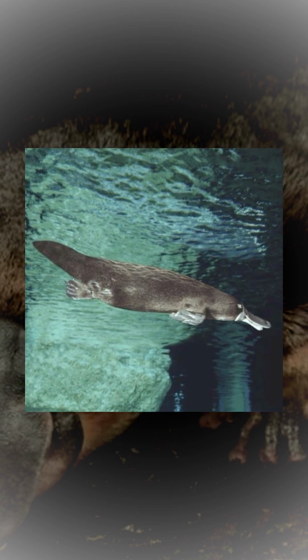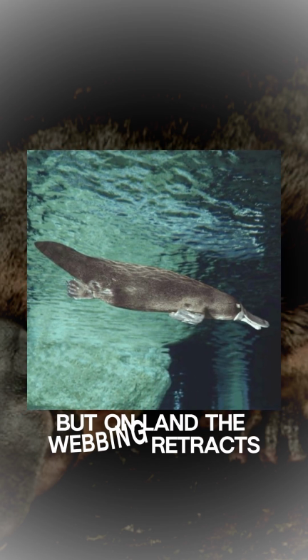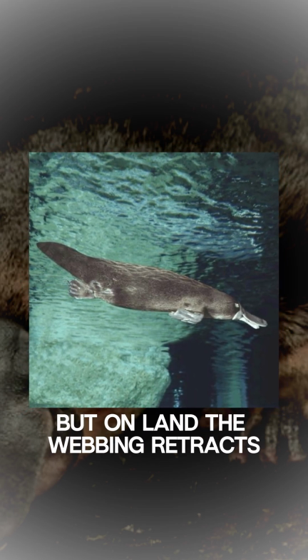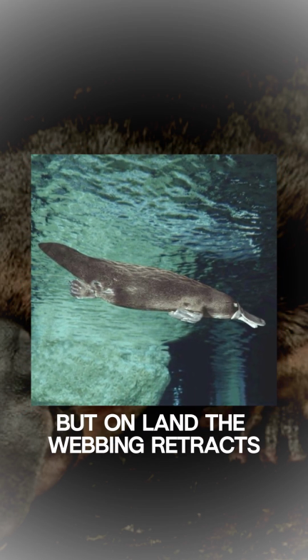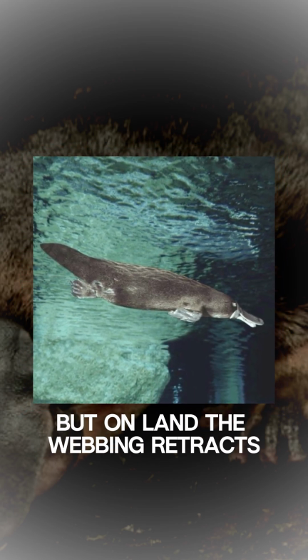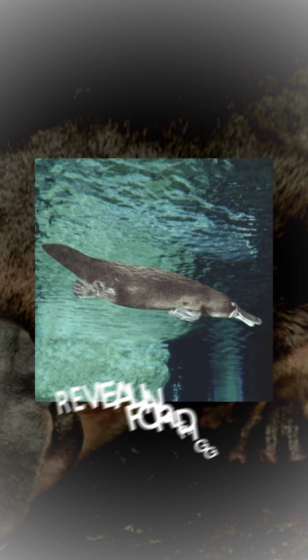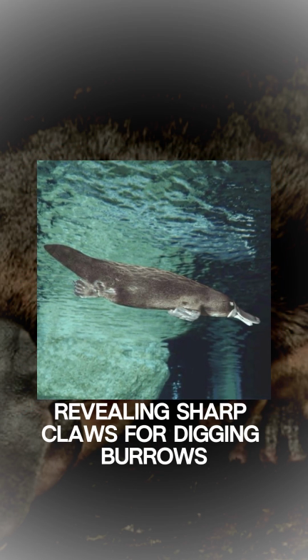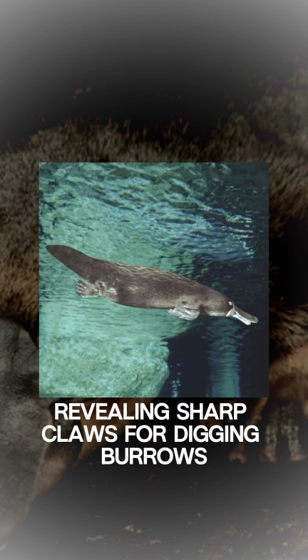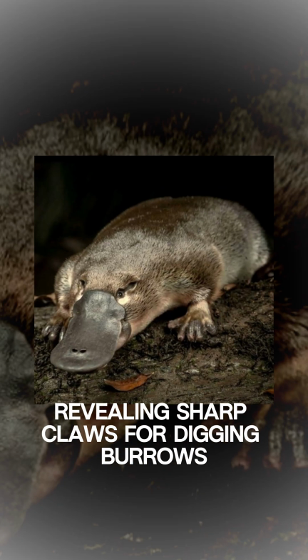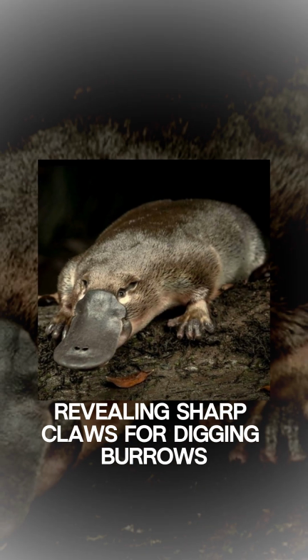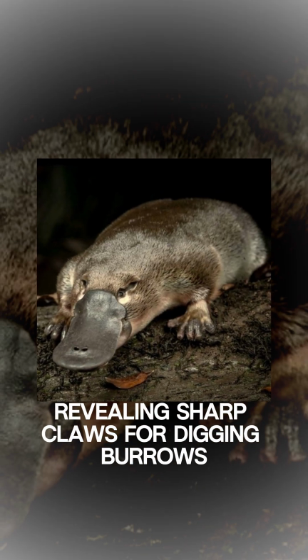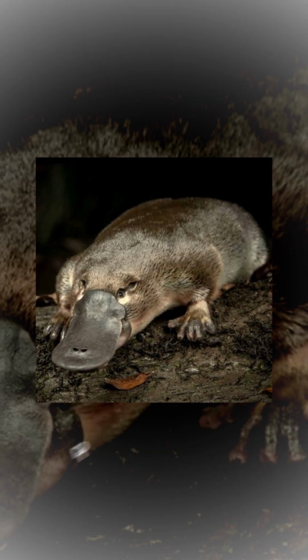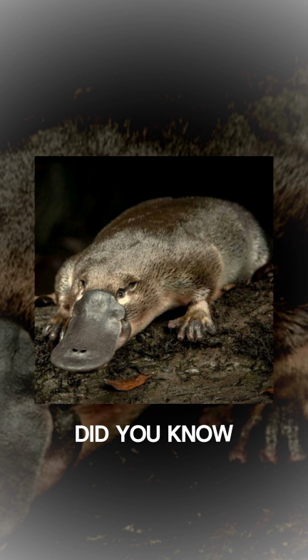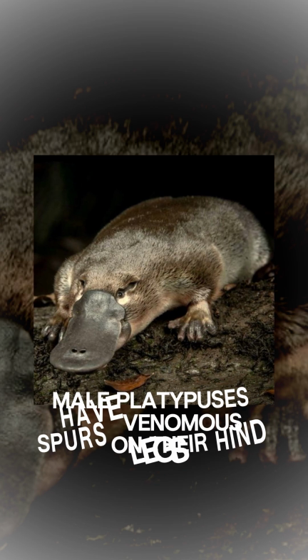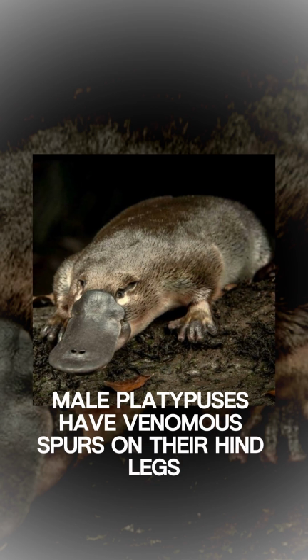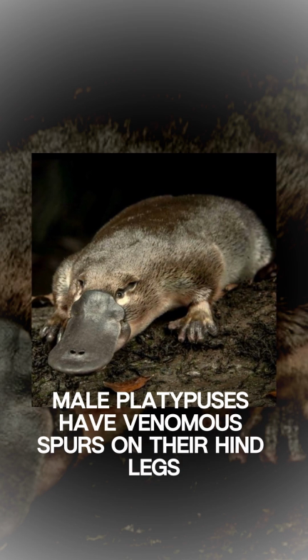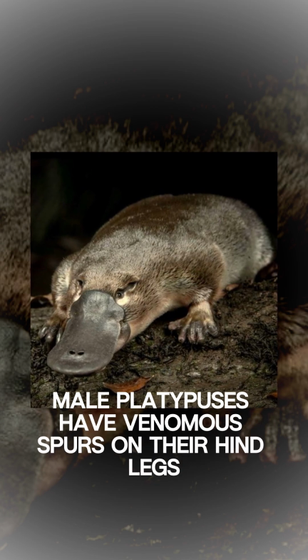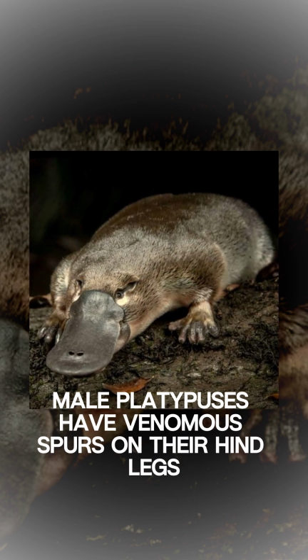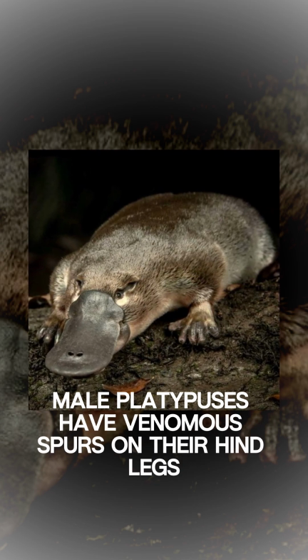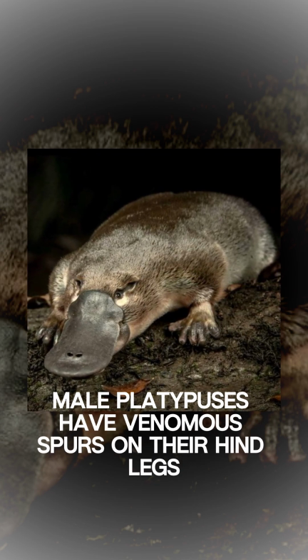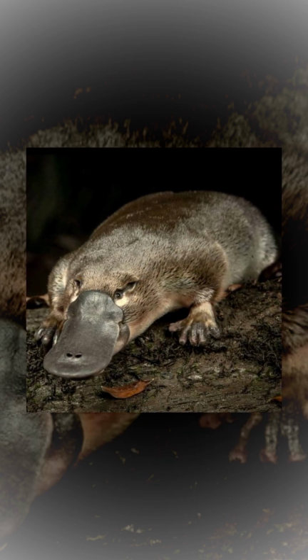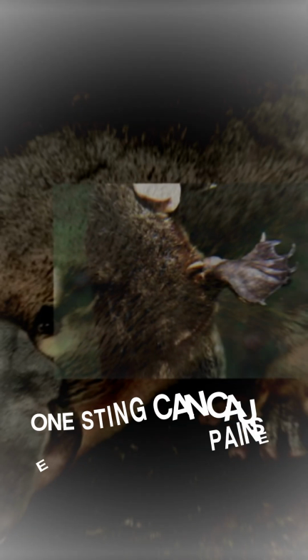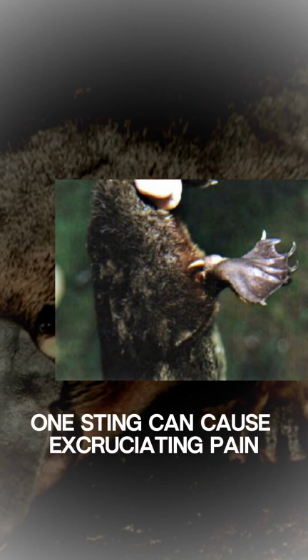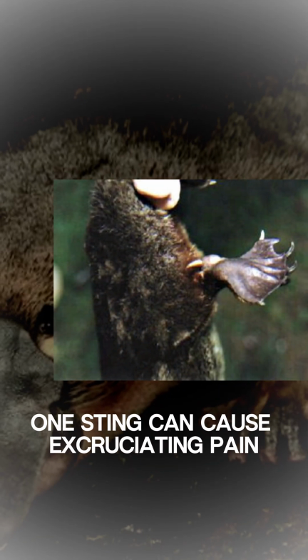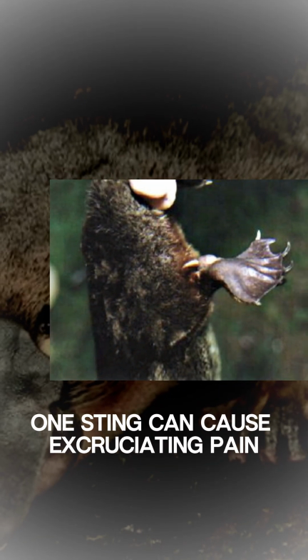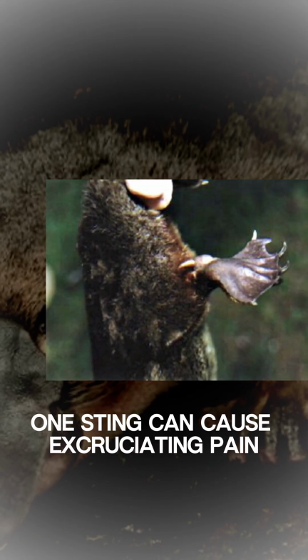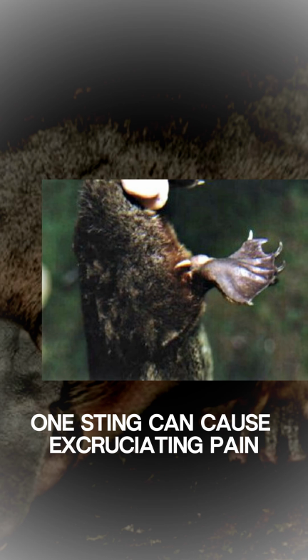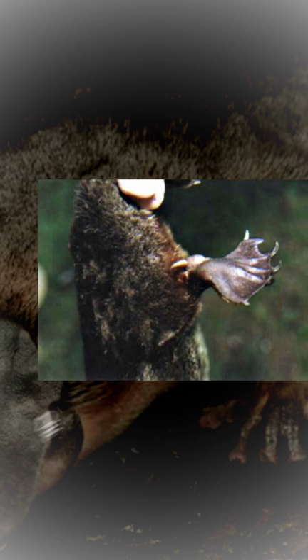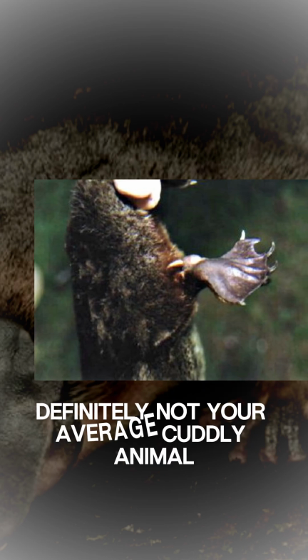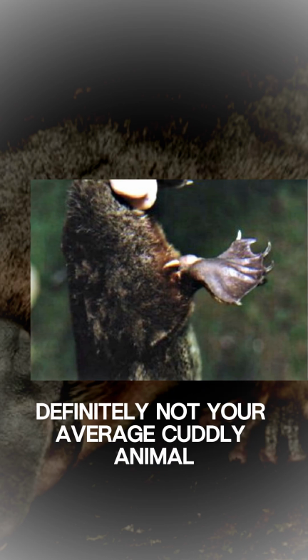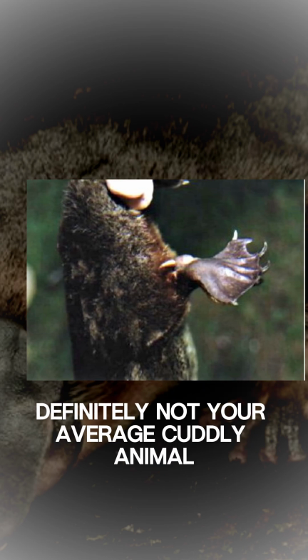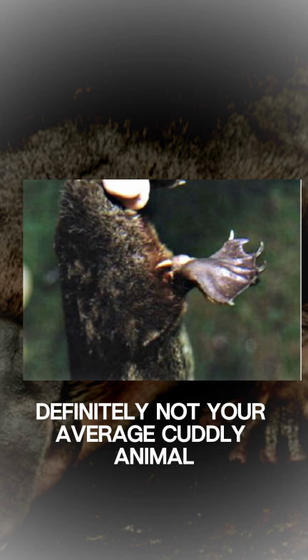But on land, the webbing retracts, revealing sharp claws for digging burrows. Did you know male platypuses have venomous spurs on their hind legs? One sting can cause excruciating pain. Definitely not your average cuddly animal.